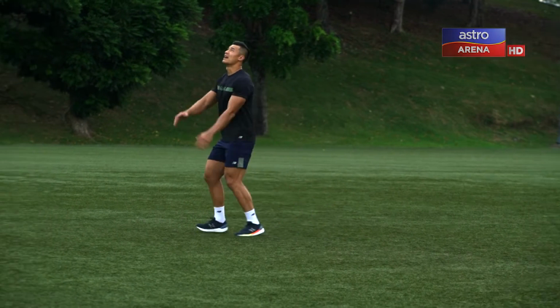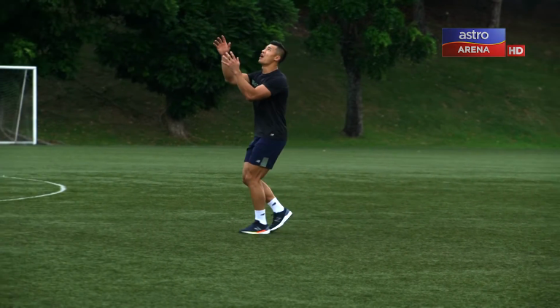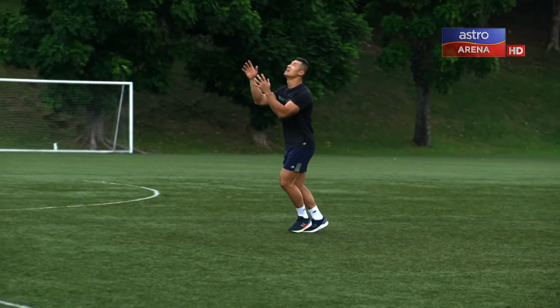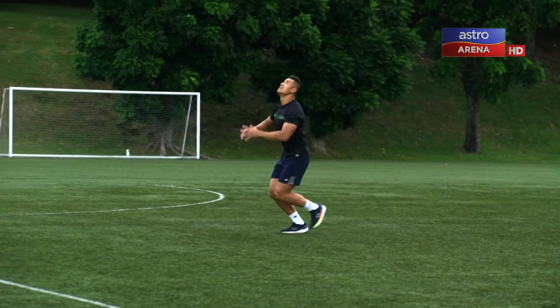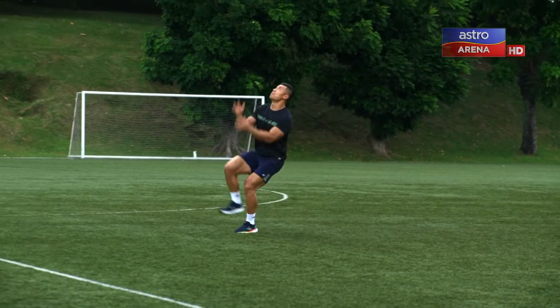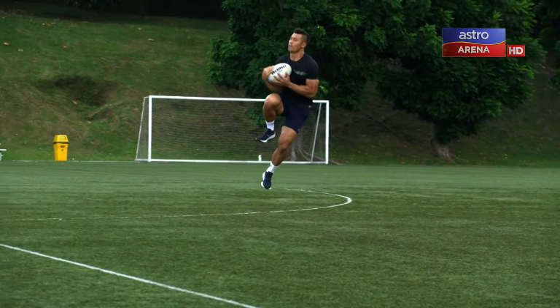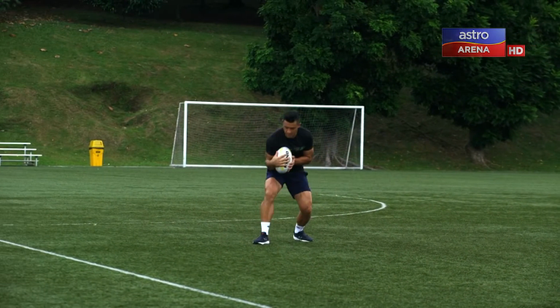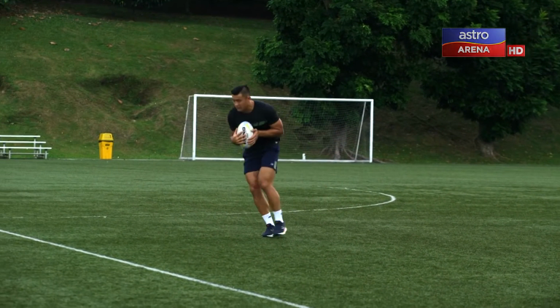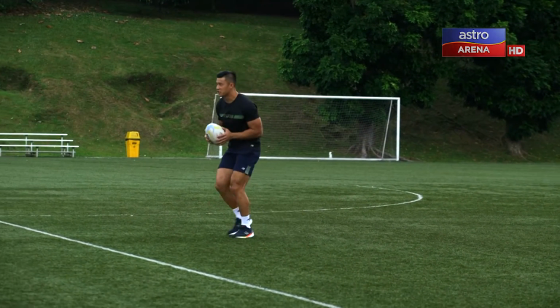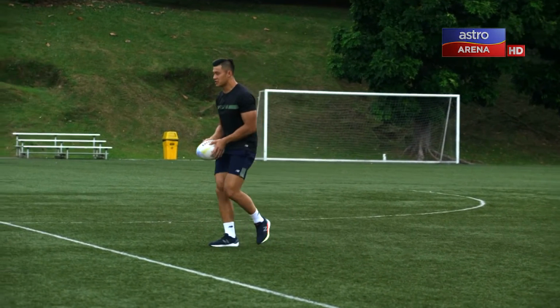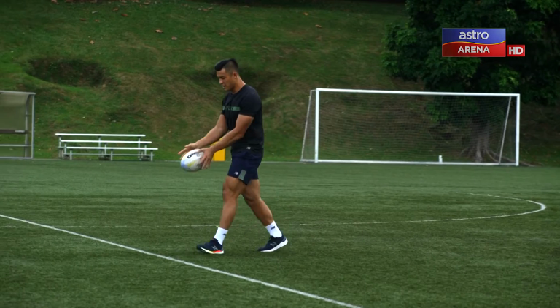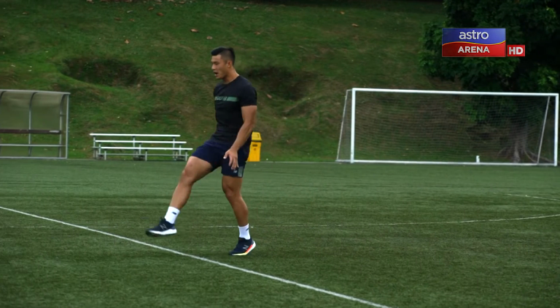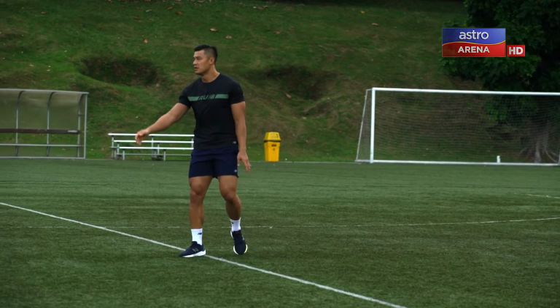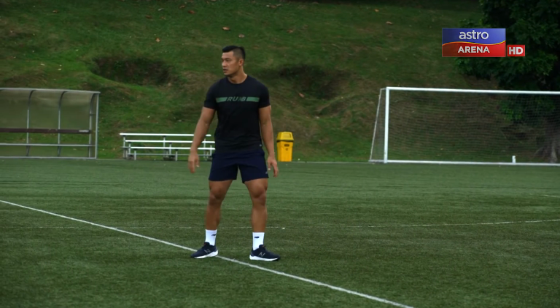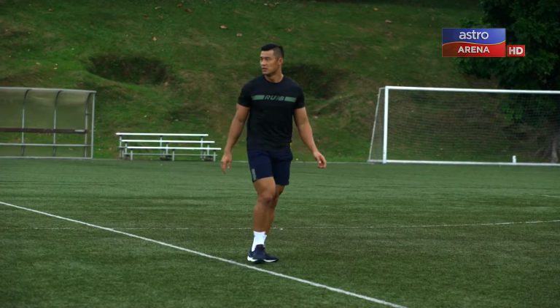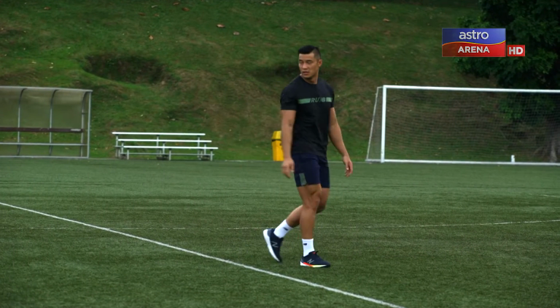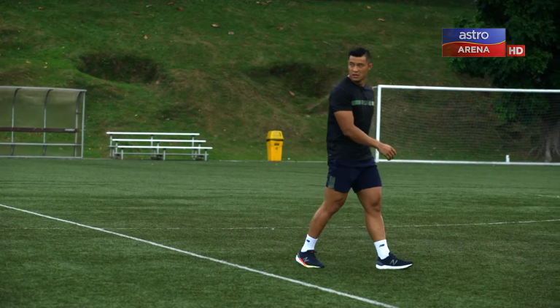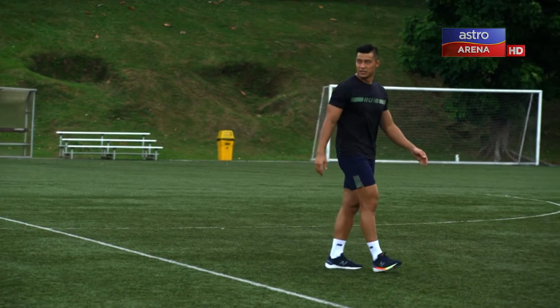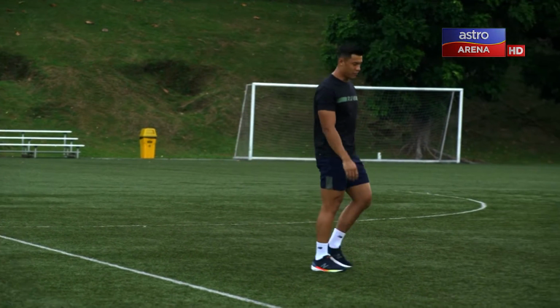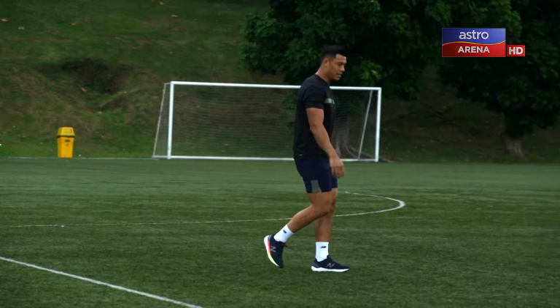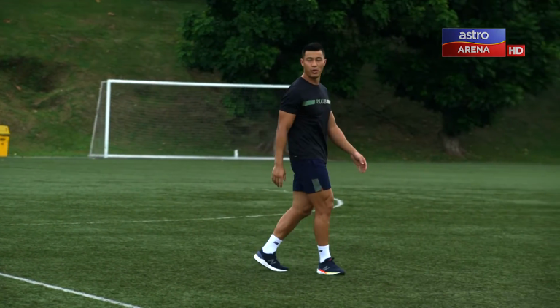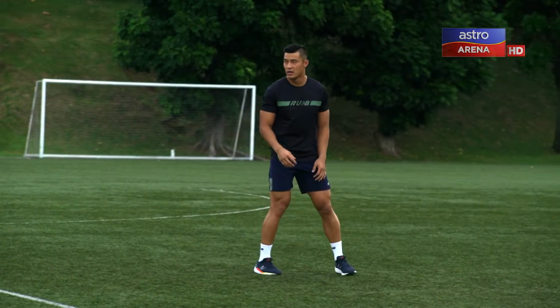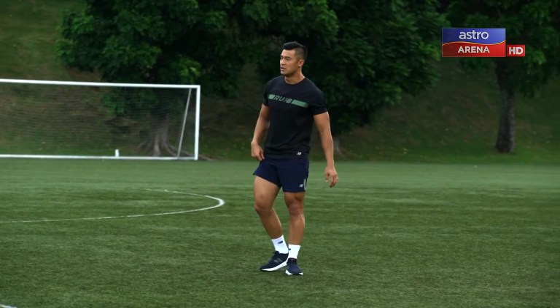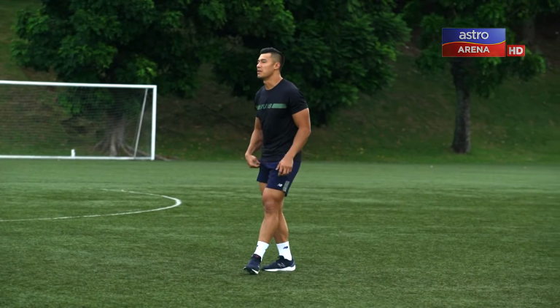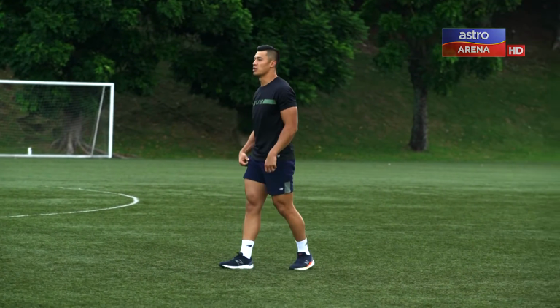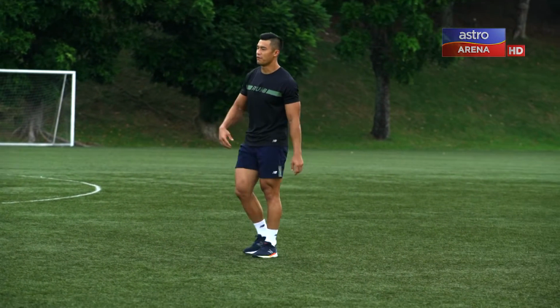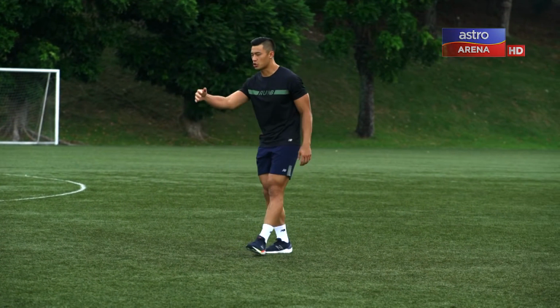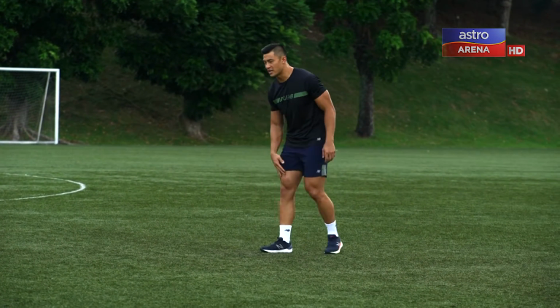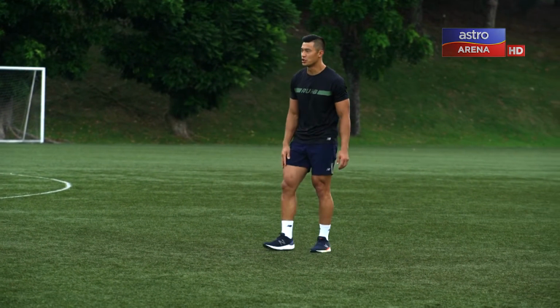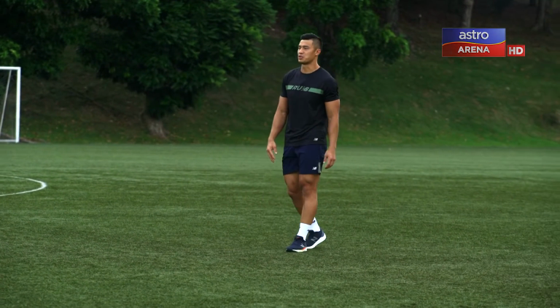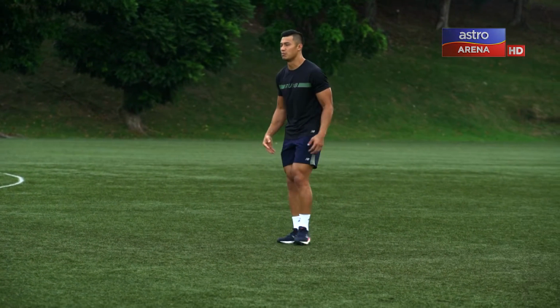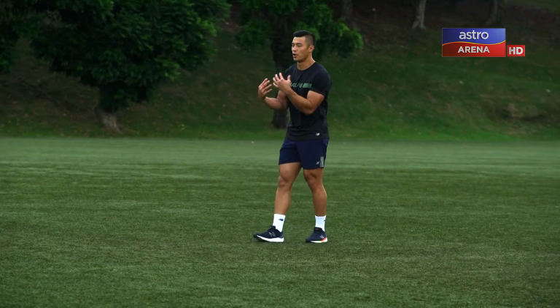Hands up high, jump, catching at my chest, knee up high. The reason I have my knee up high is to make sure that if I go into contact with a person, I'm protecting my upper body.